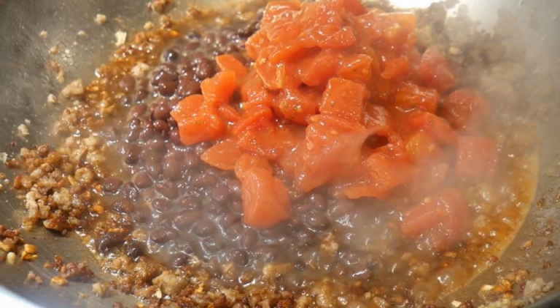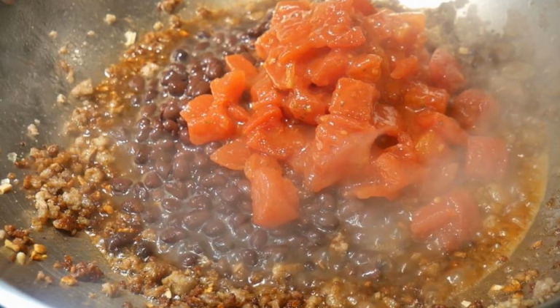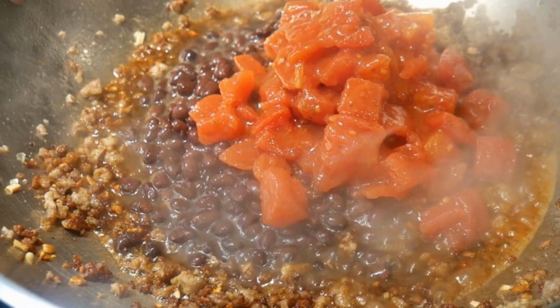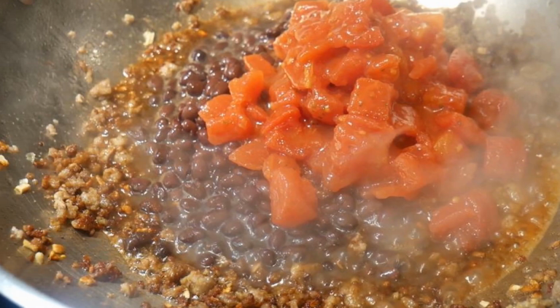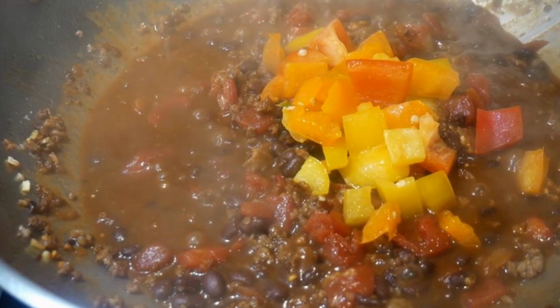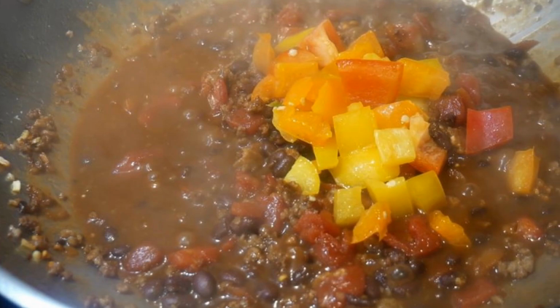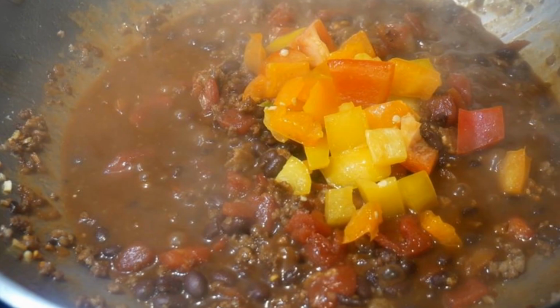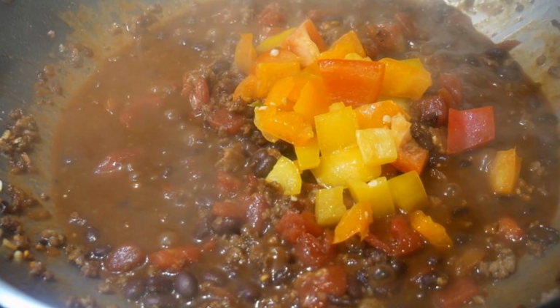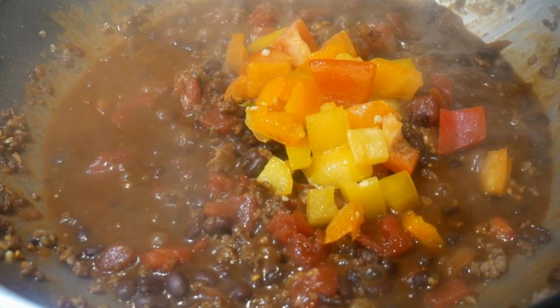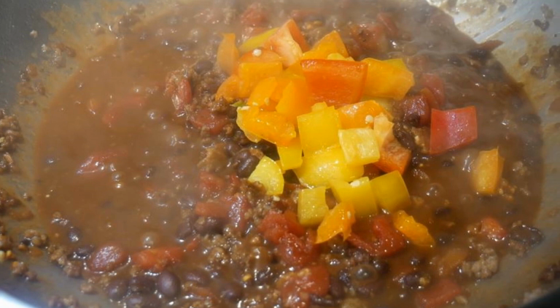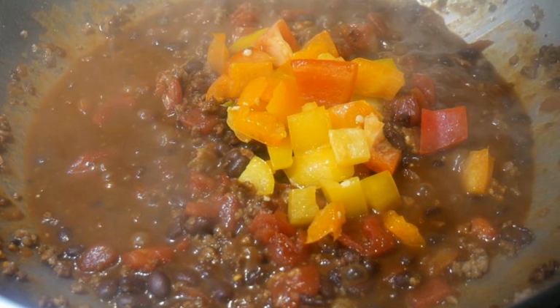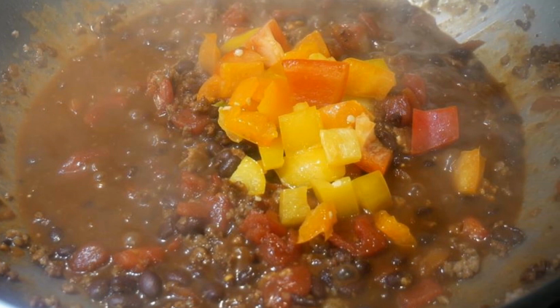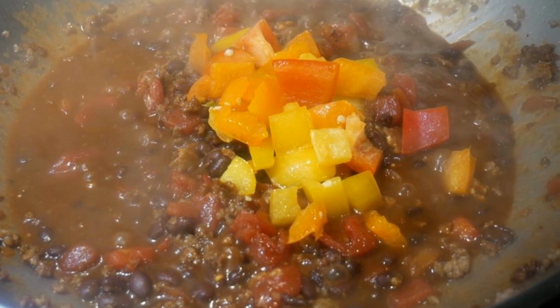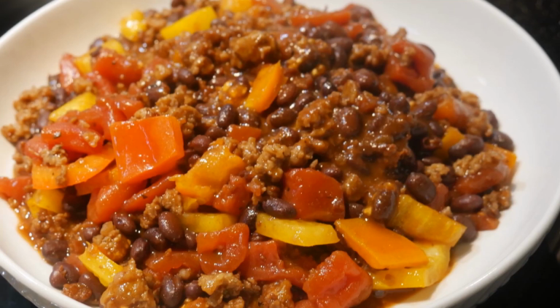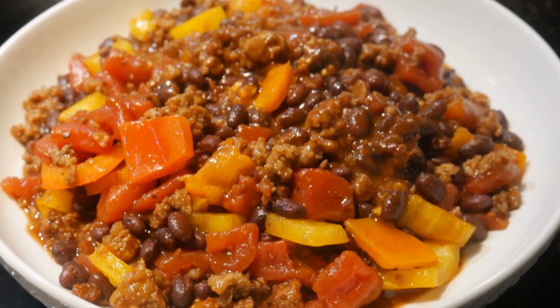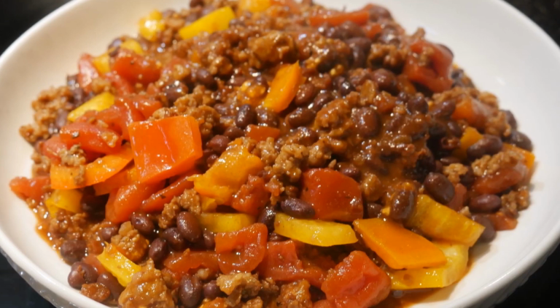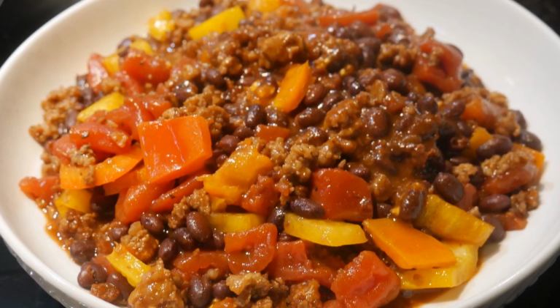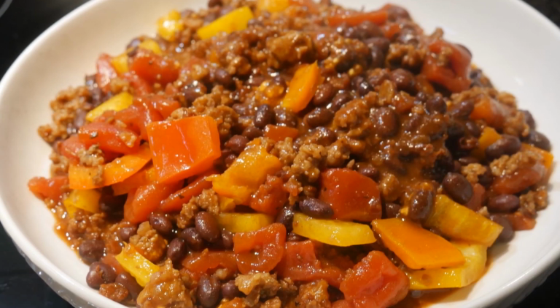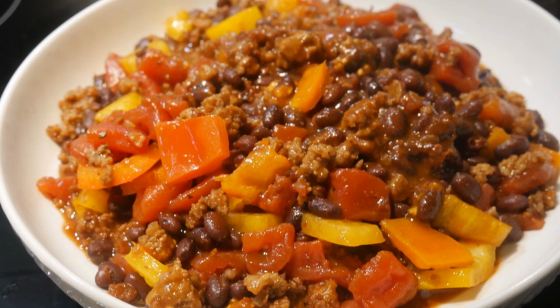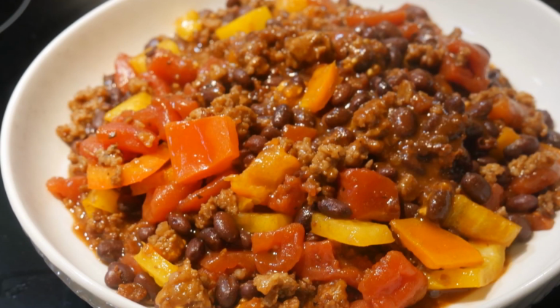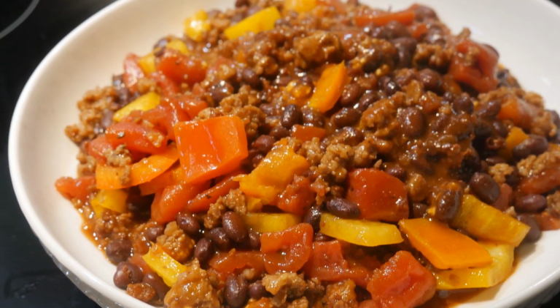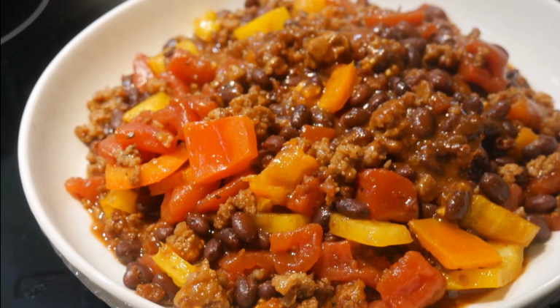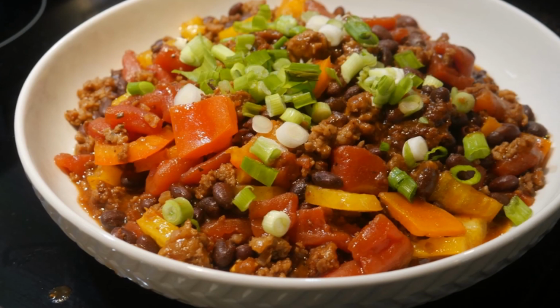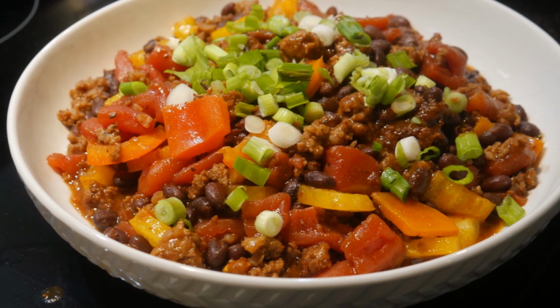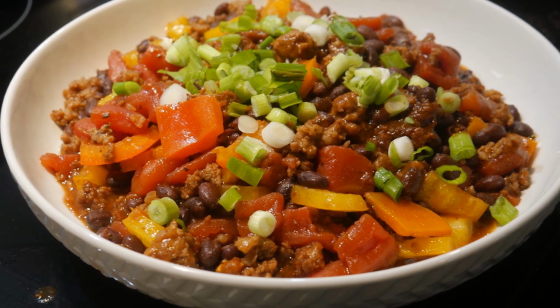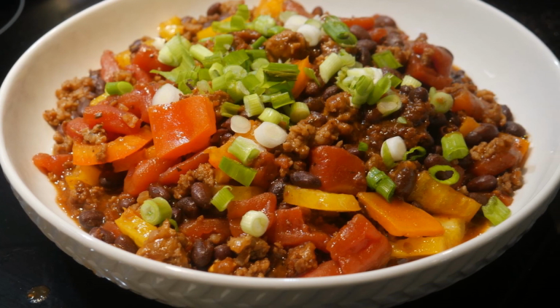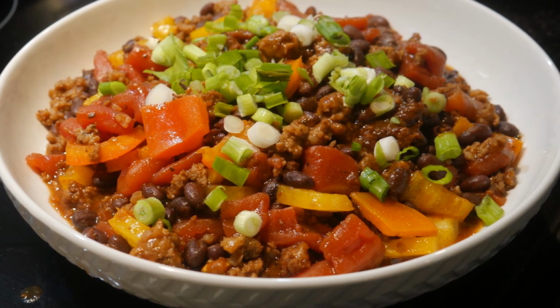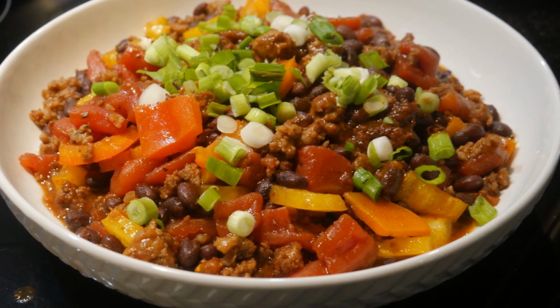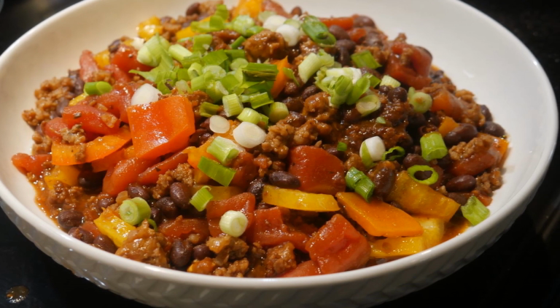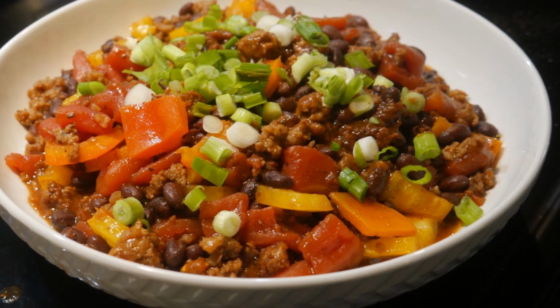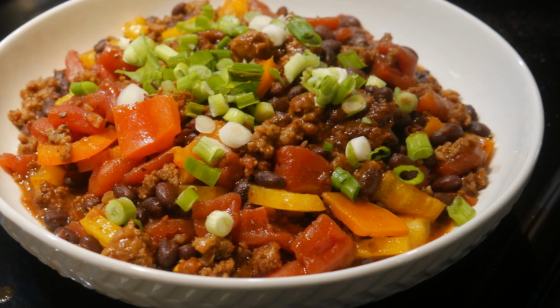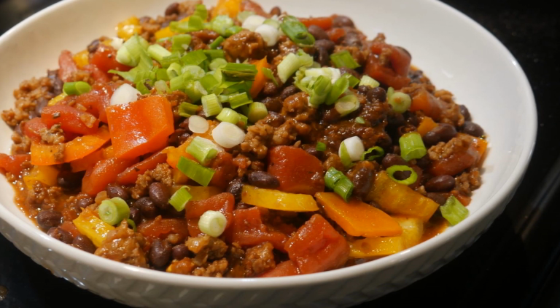My friend Janet was originally from El Salvador. She and her husband were coming for dinner. I know that she loves beans, and I would like to surprise her with this black bean dish.